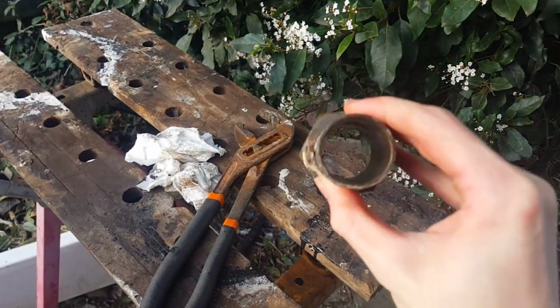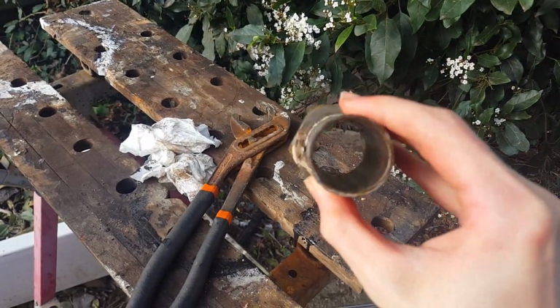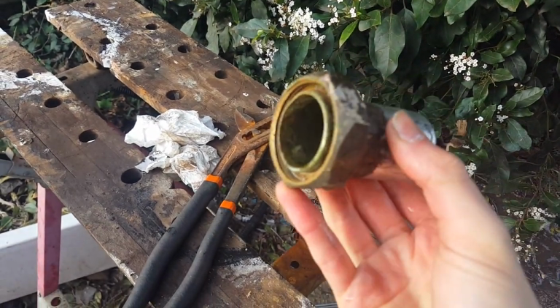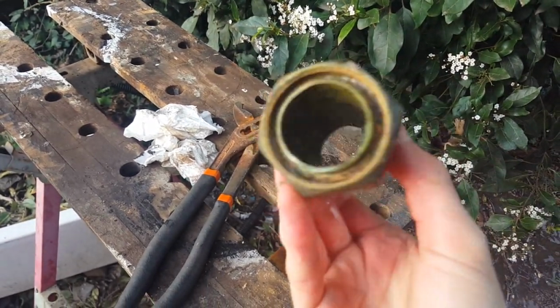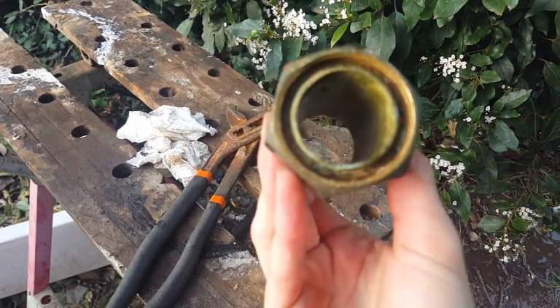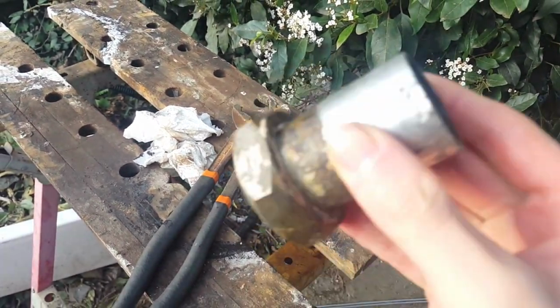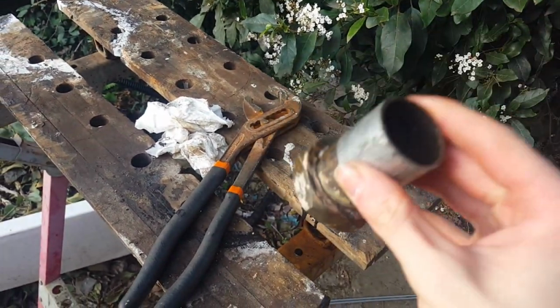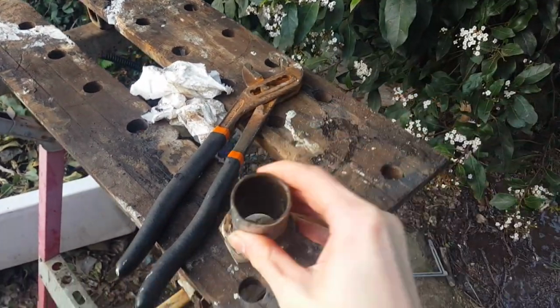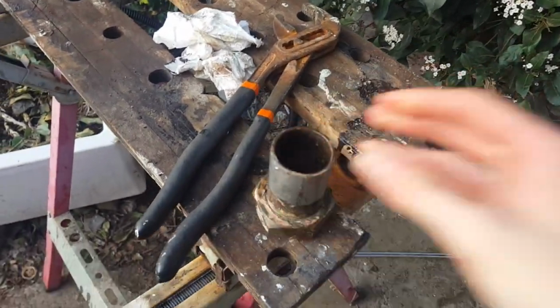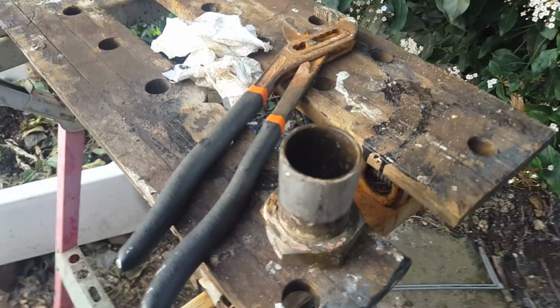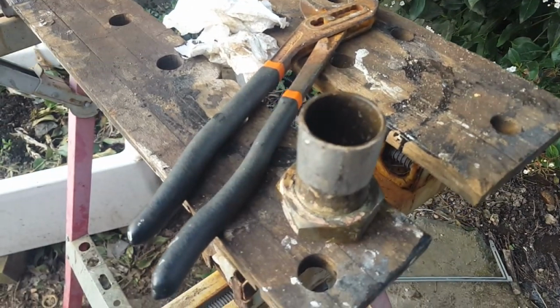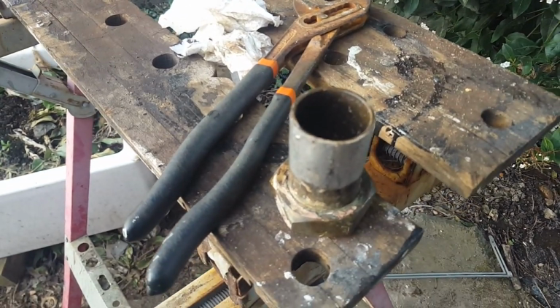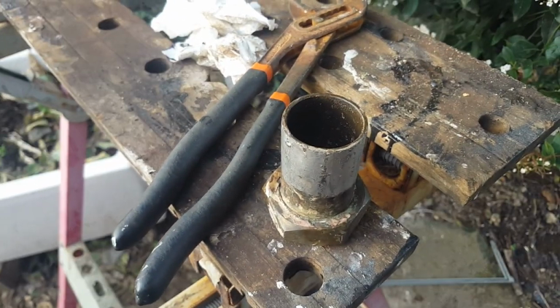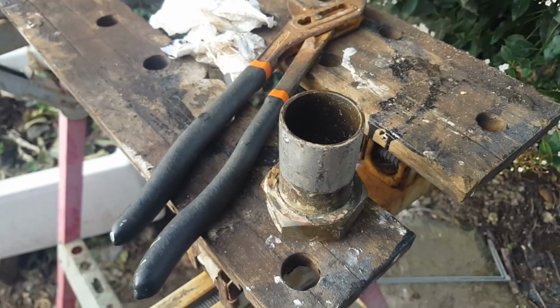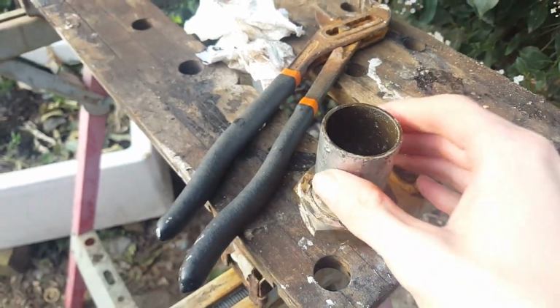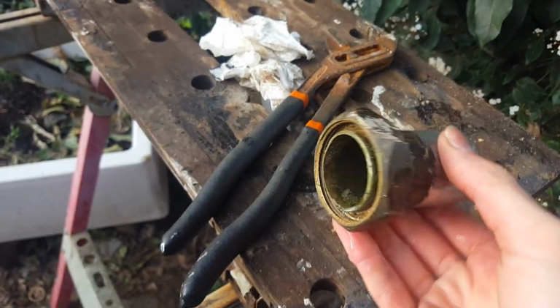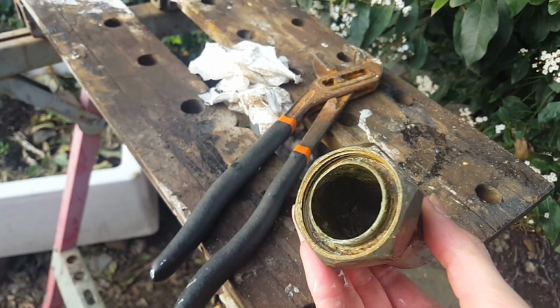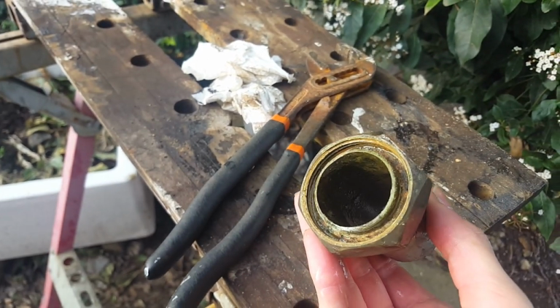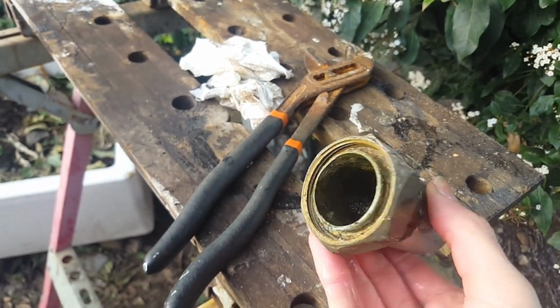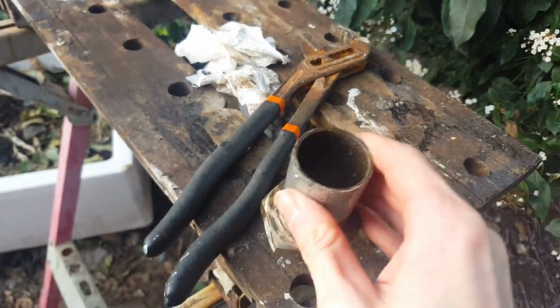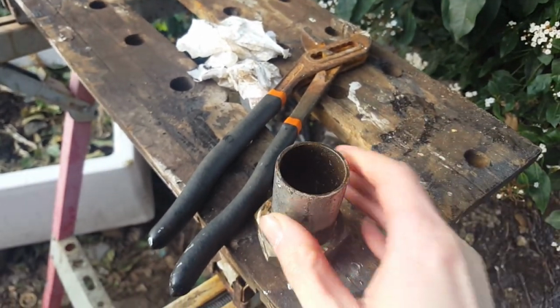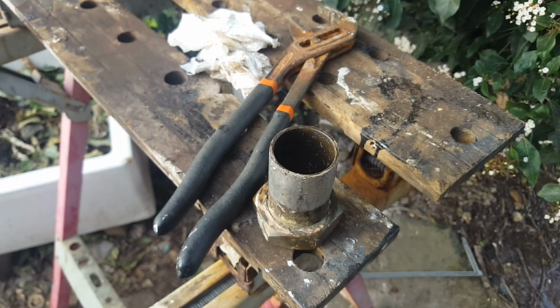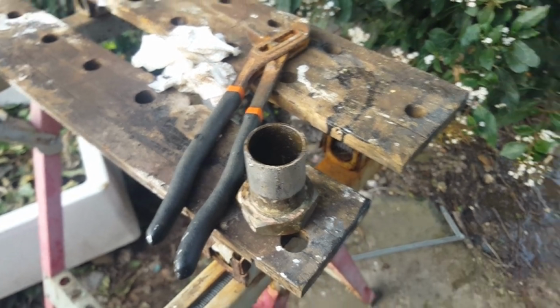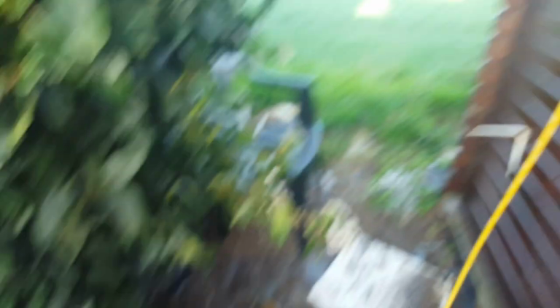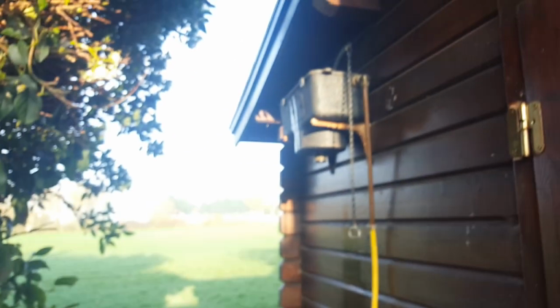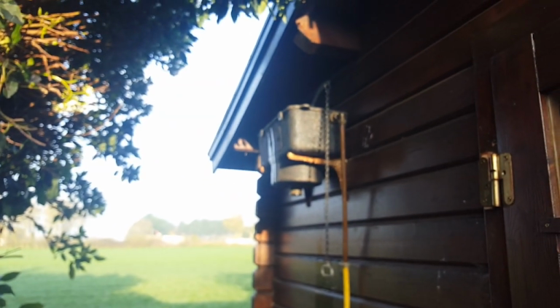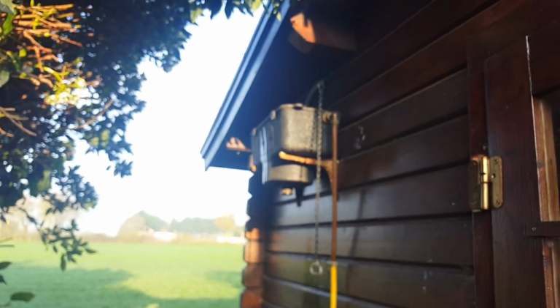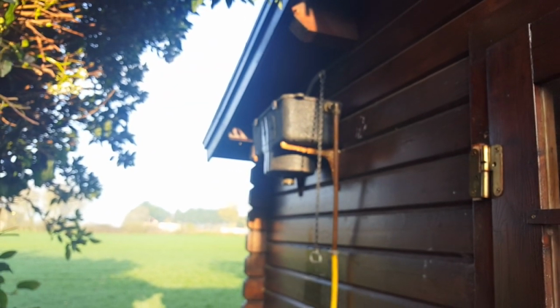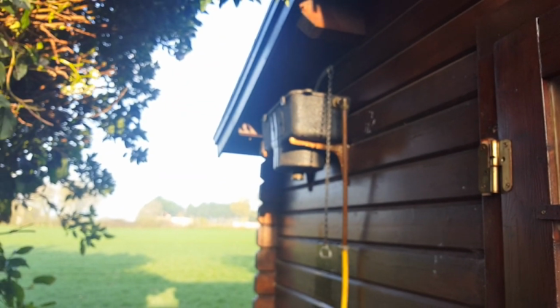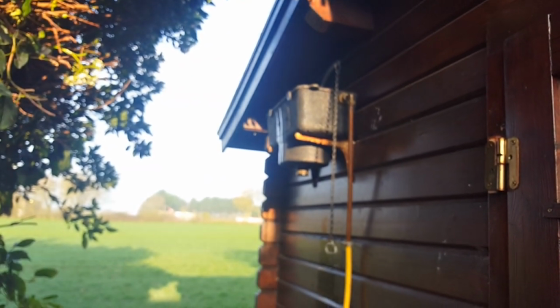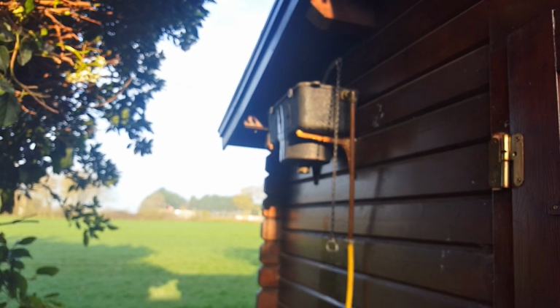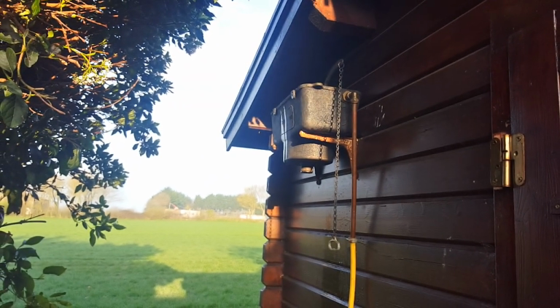This is the size of flush pipe you should always use with cast and bell siphon systems, as they won't flush properly with a 40mm plastic waste pipe or copper. I'm going to do a video on that later on as well.